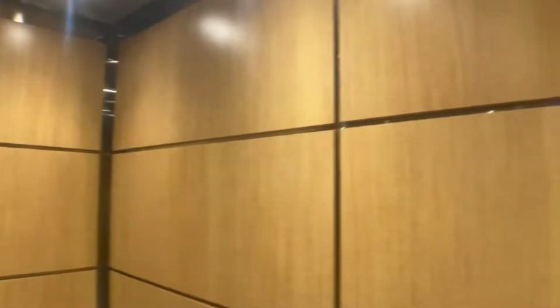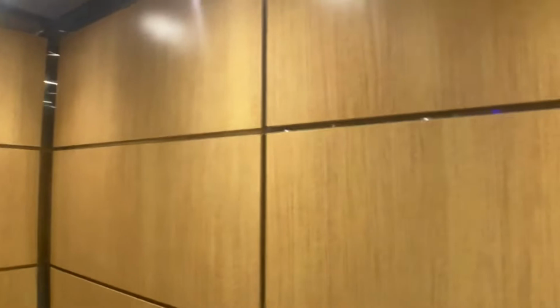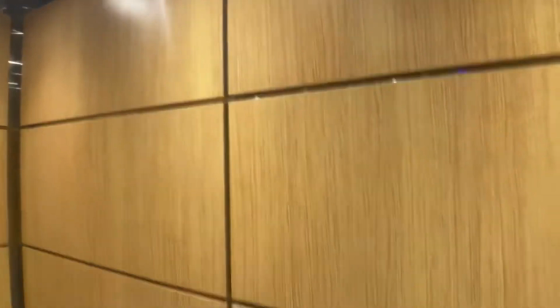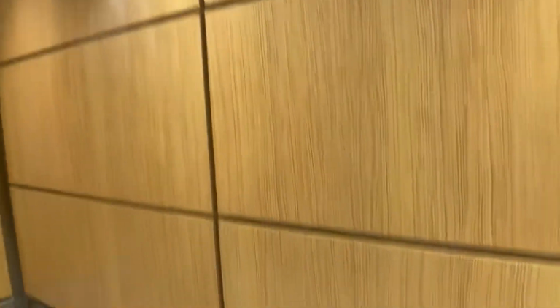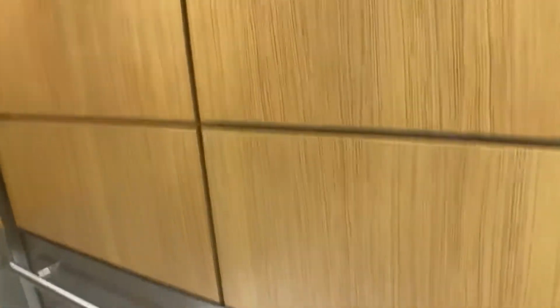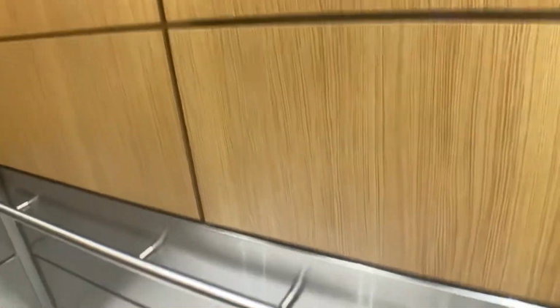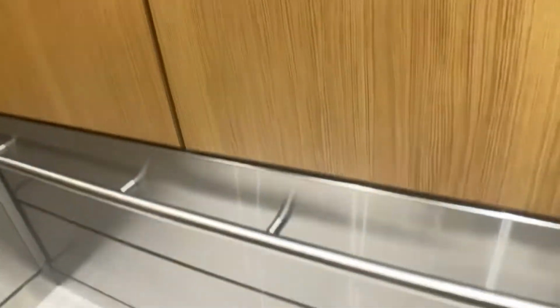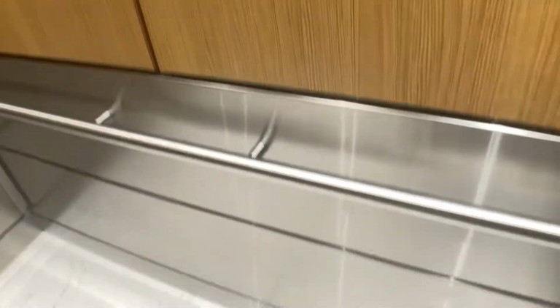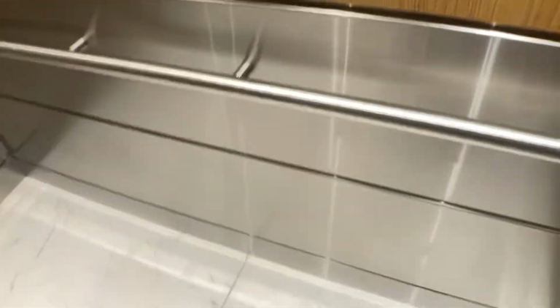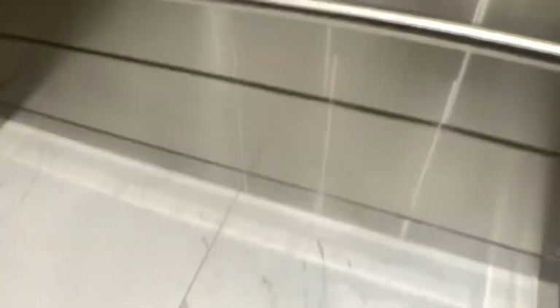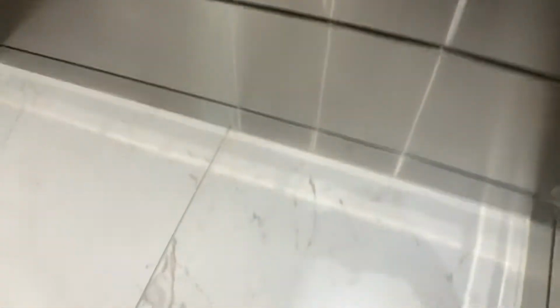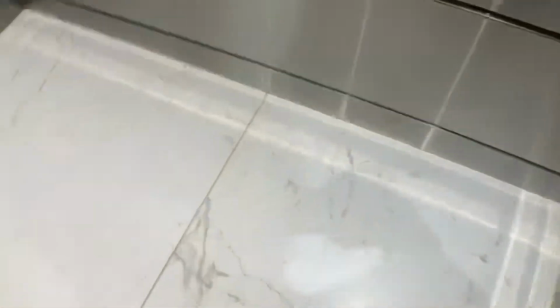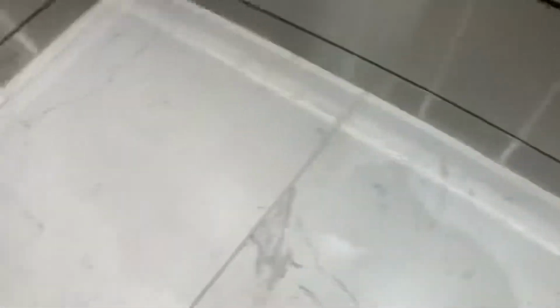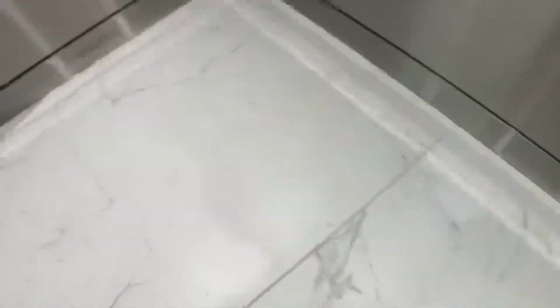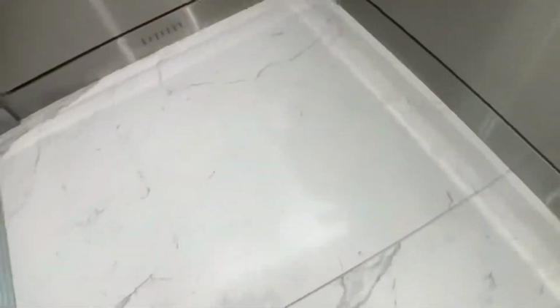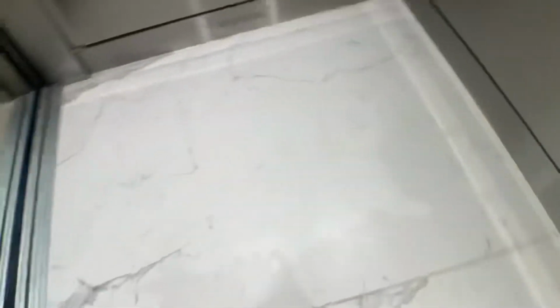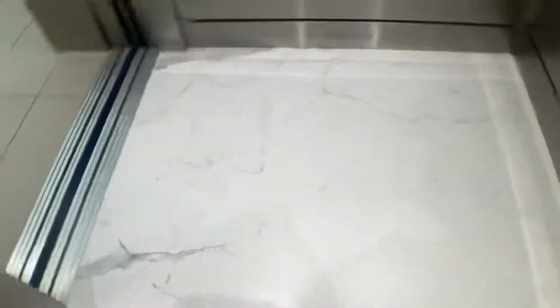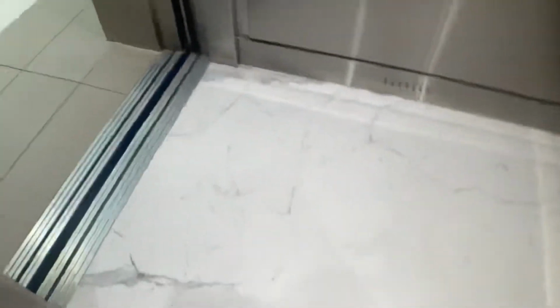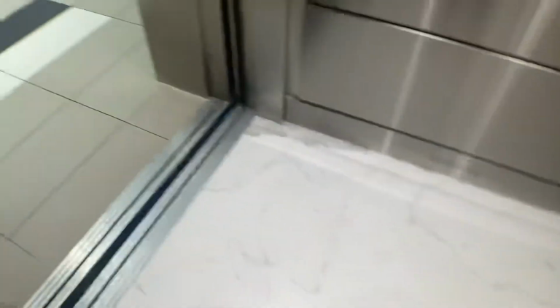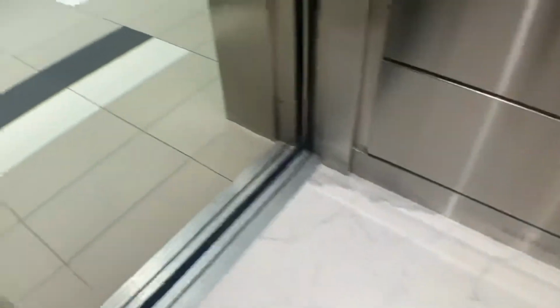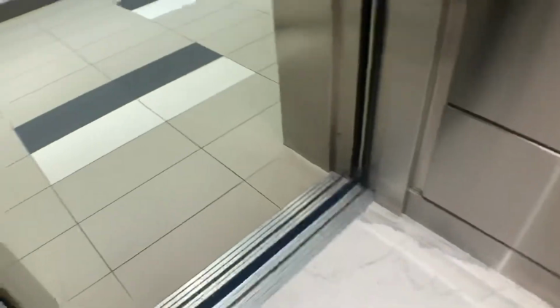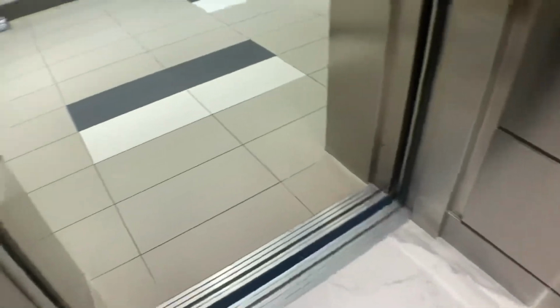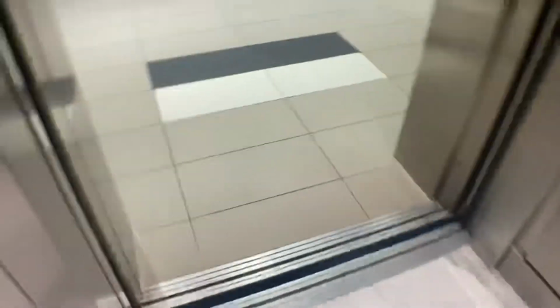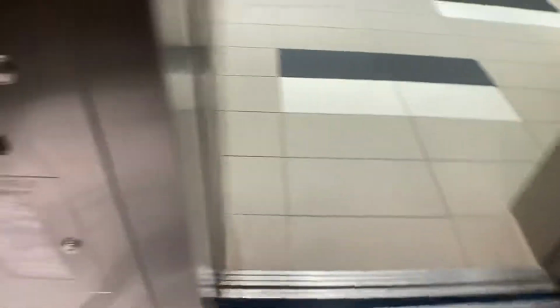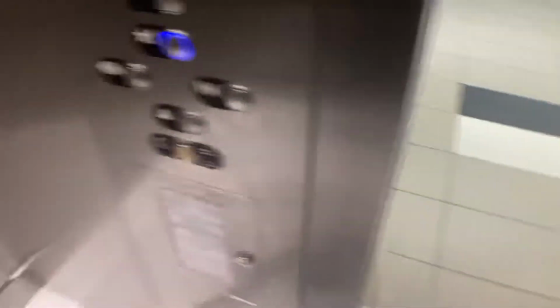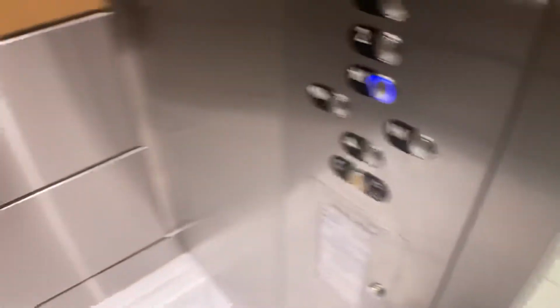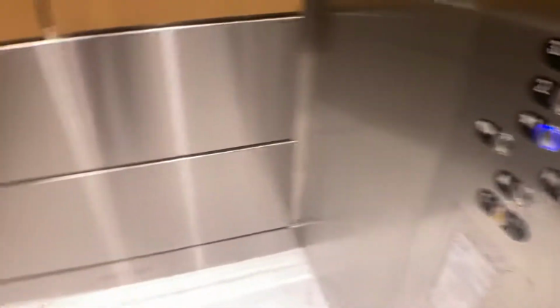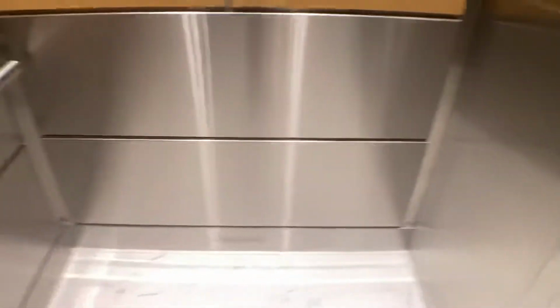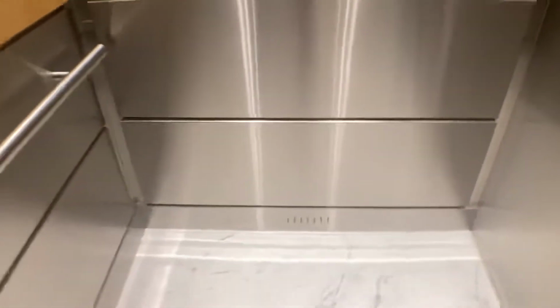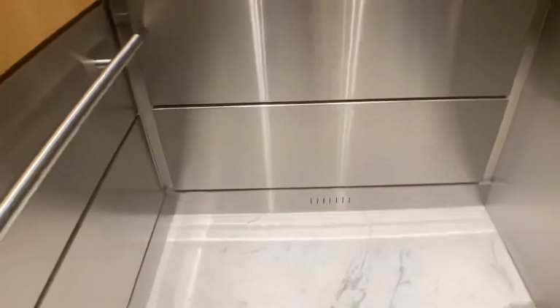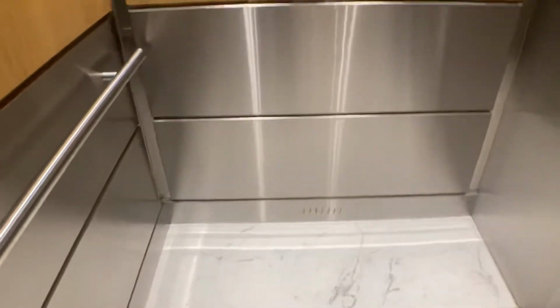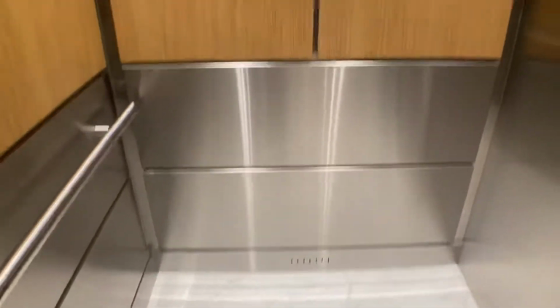This is the elevator in 1801. These are the elevators in 1801 Northampton Road, Deerfield Beach, Florida.